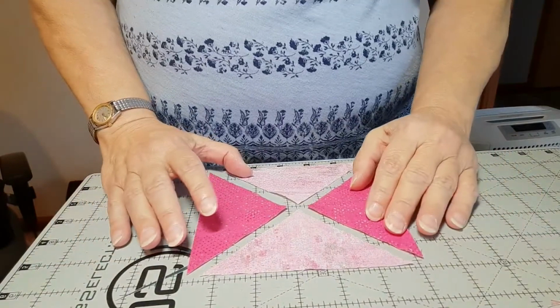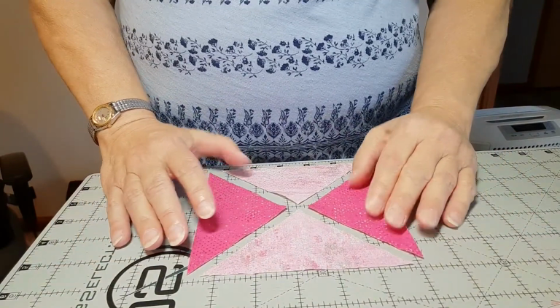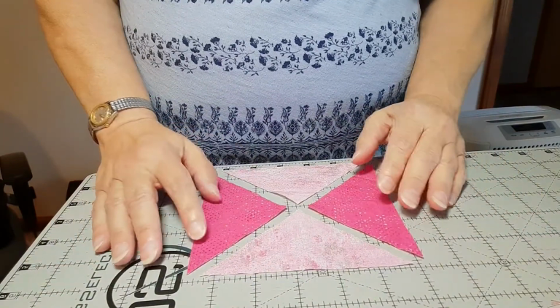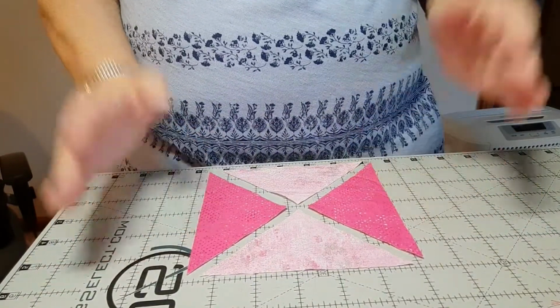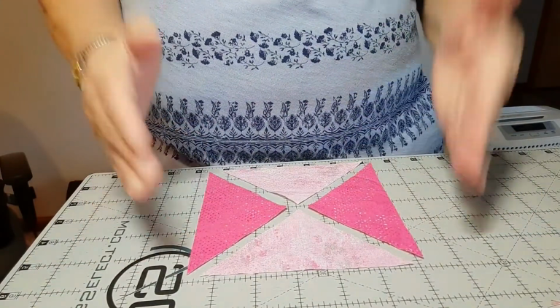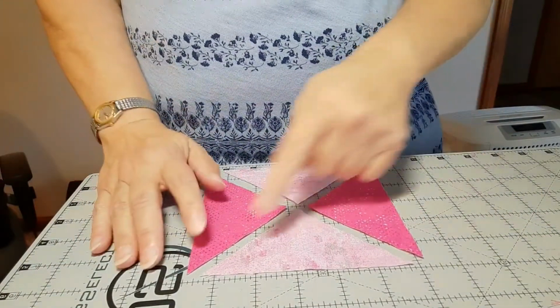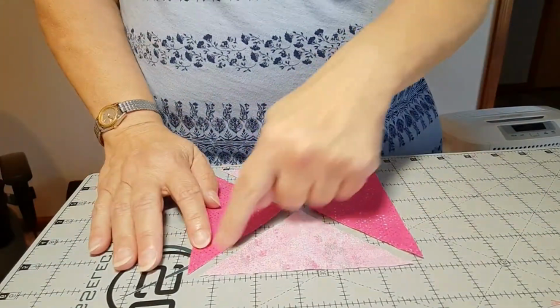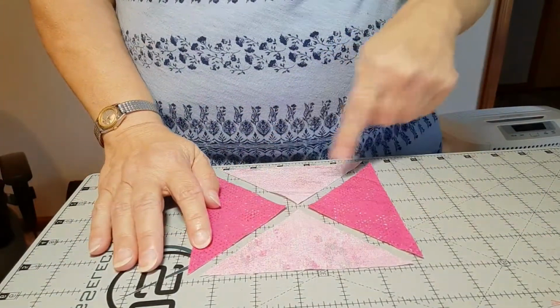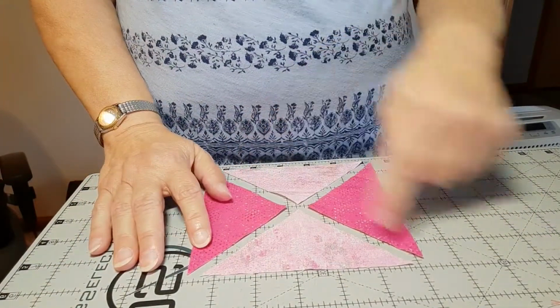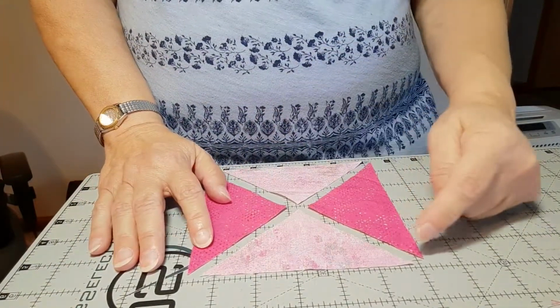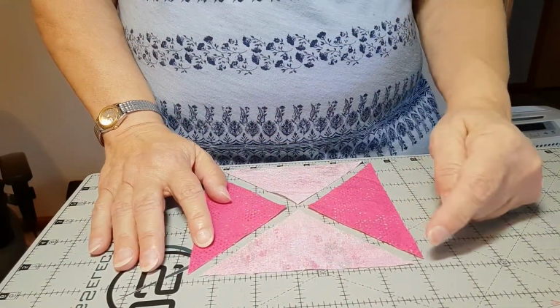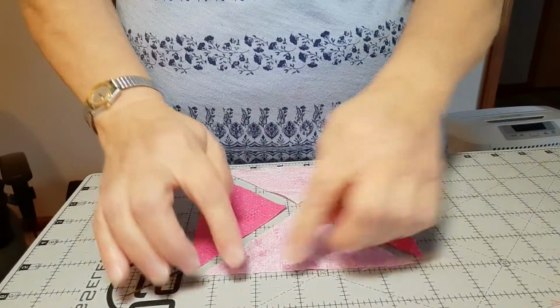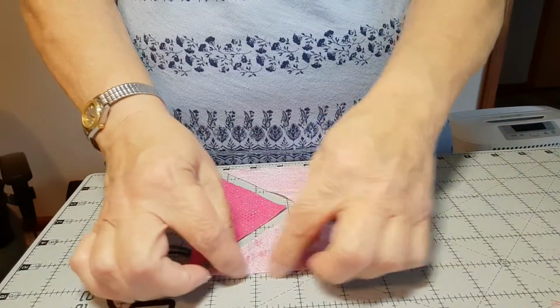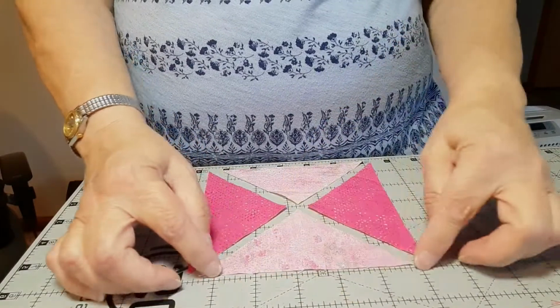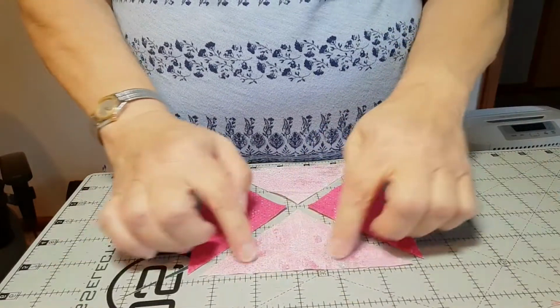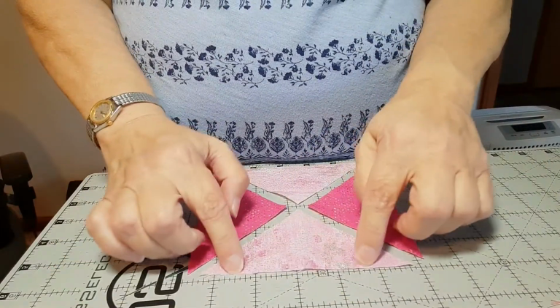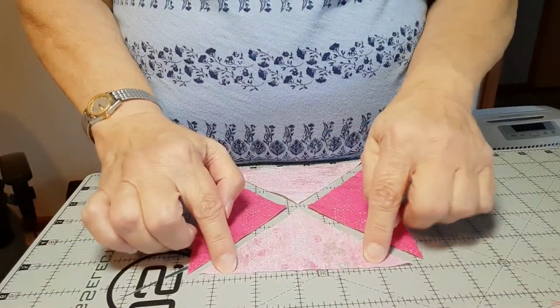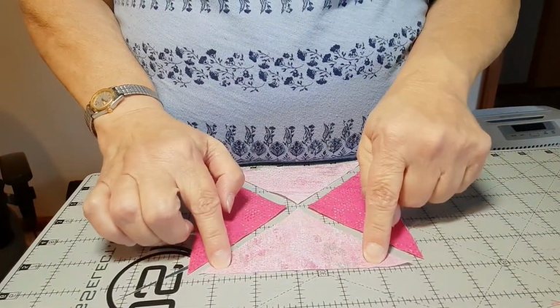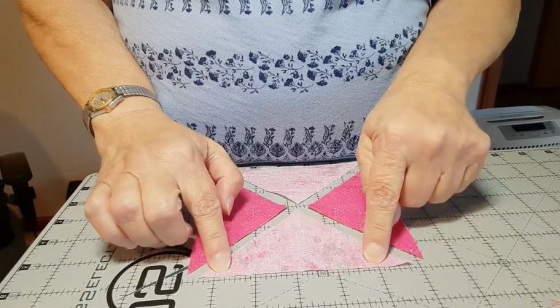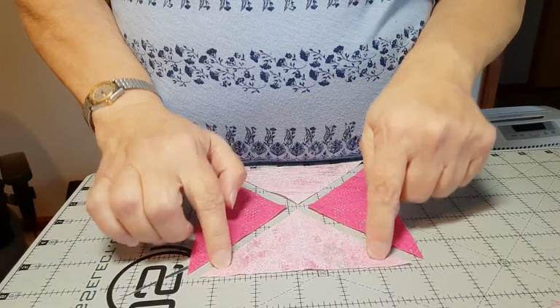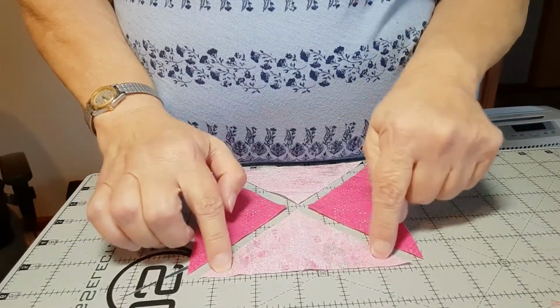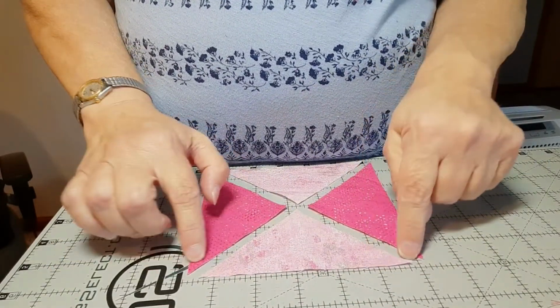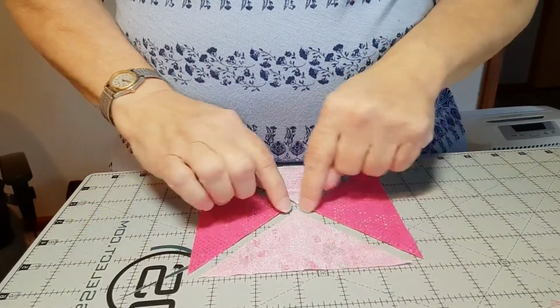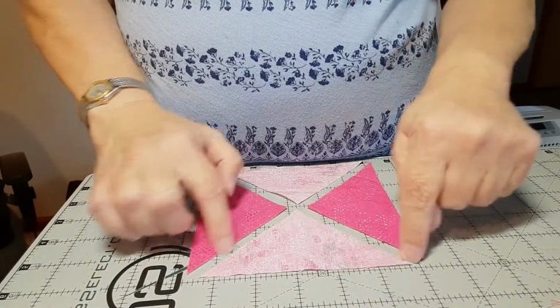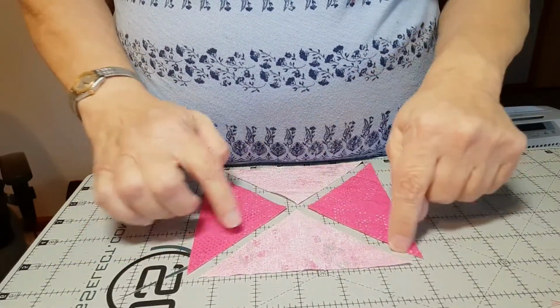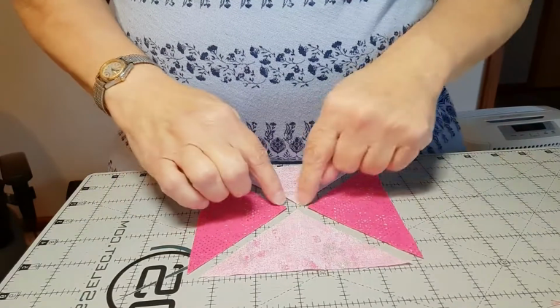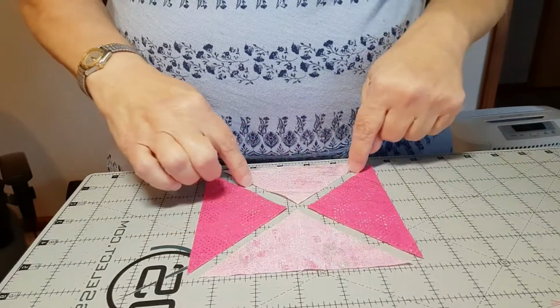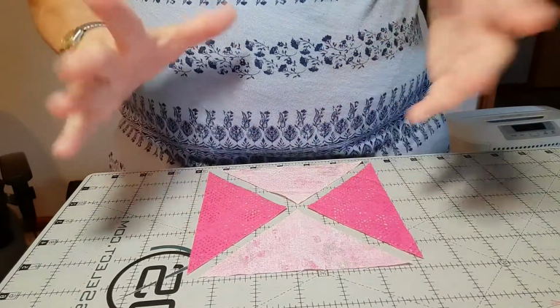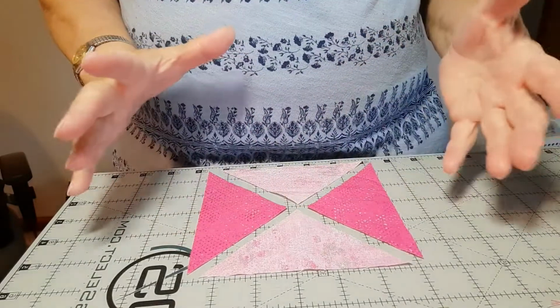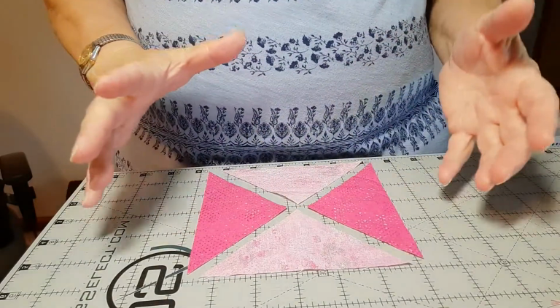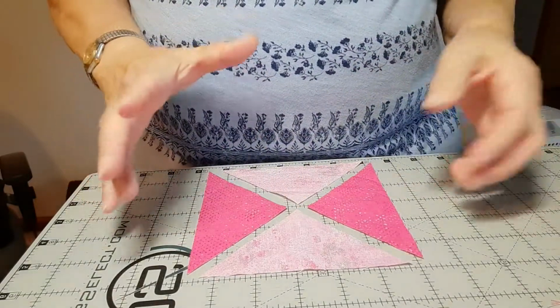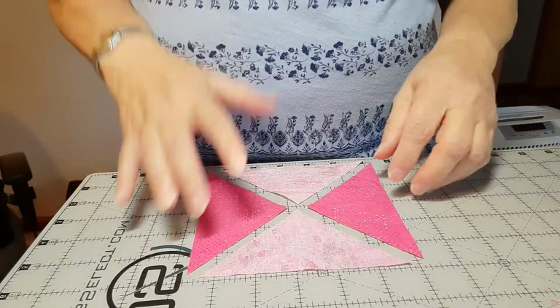The reason they are cut on the diagonal both ways is because that puts a straight-of-grain edge on the outside. So these are all bias edges, so just be careful when you sew them.